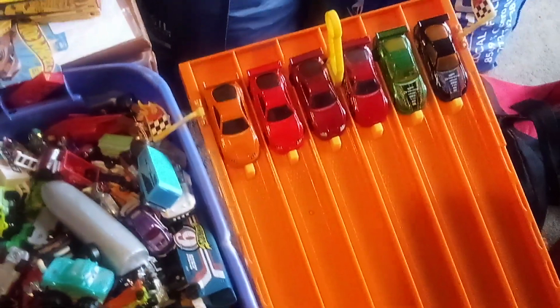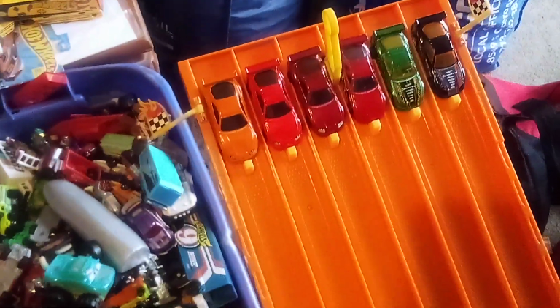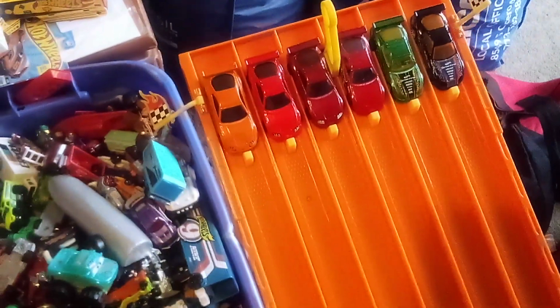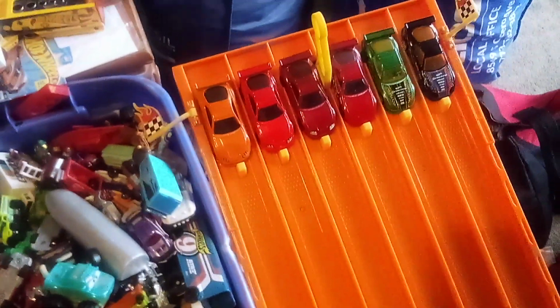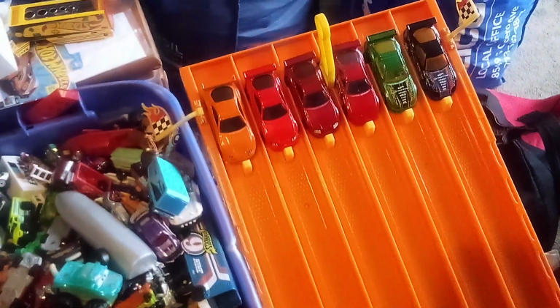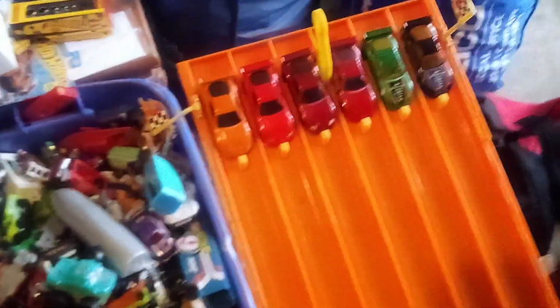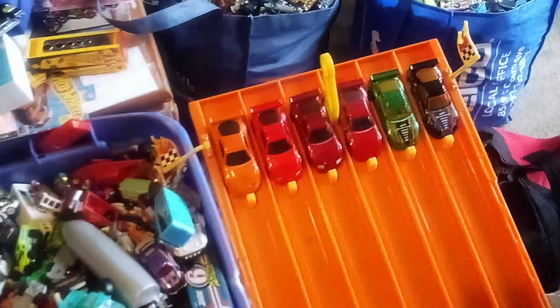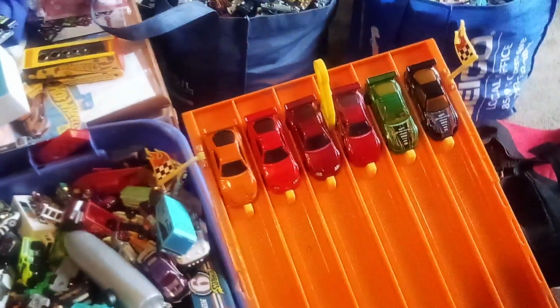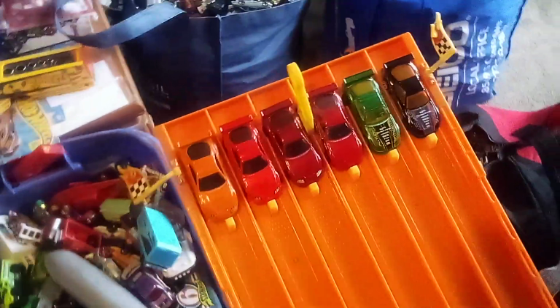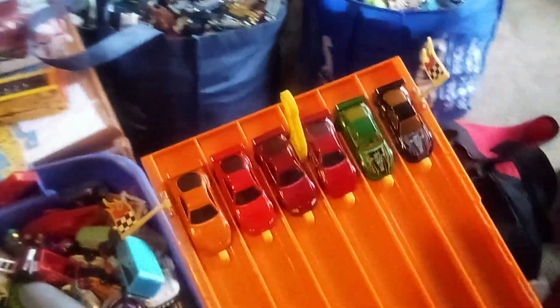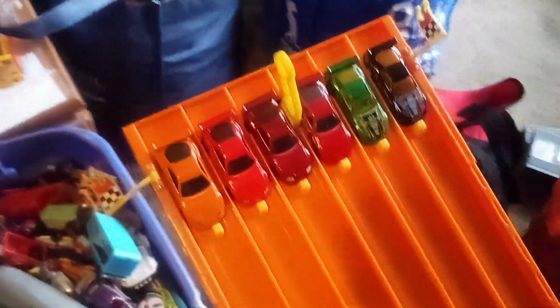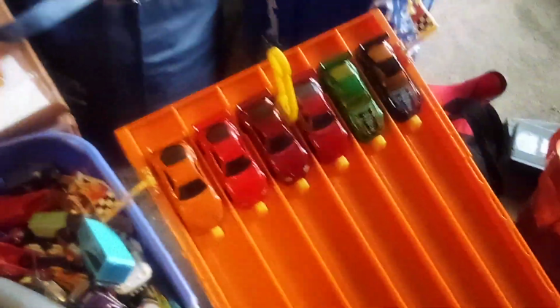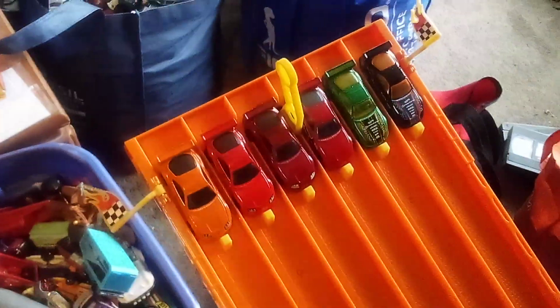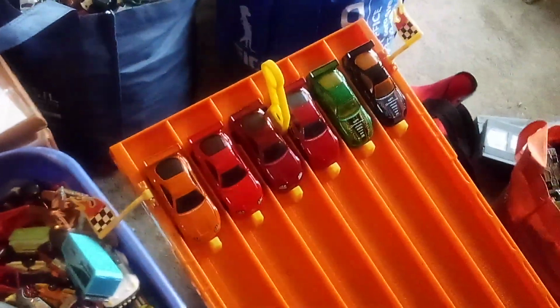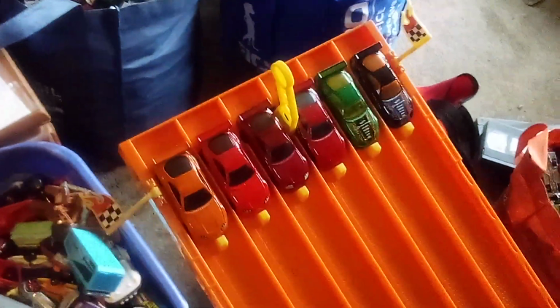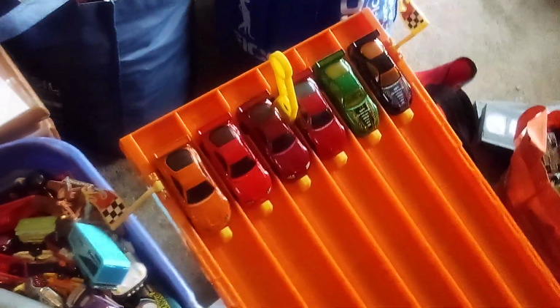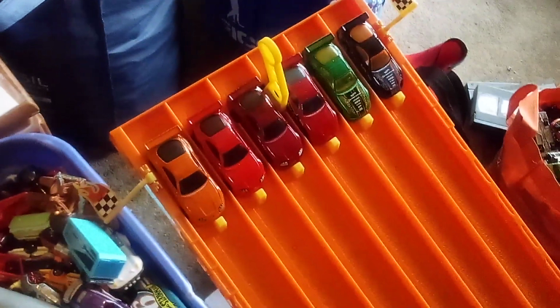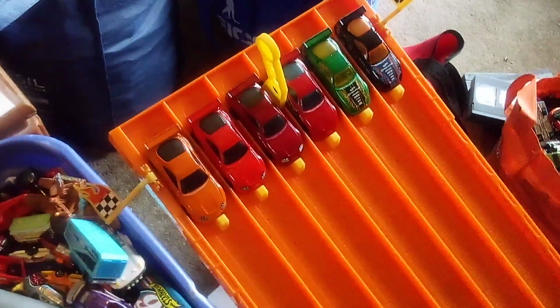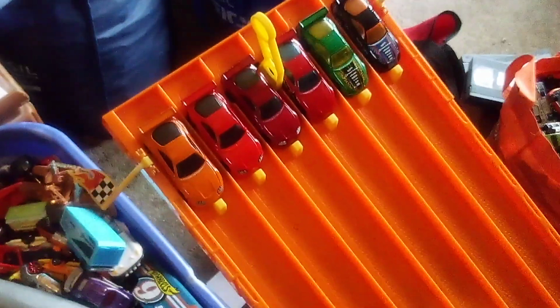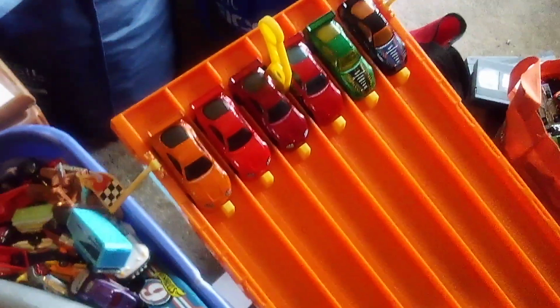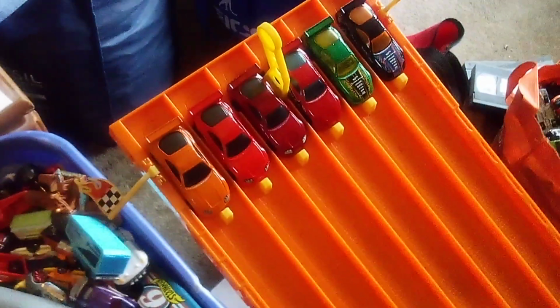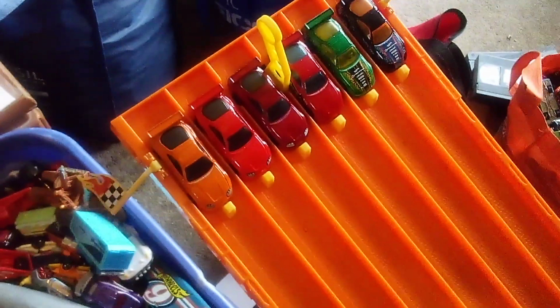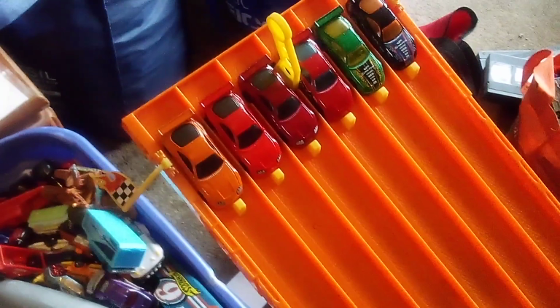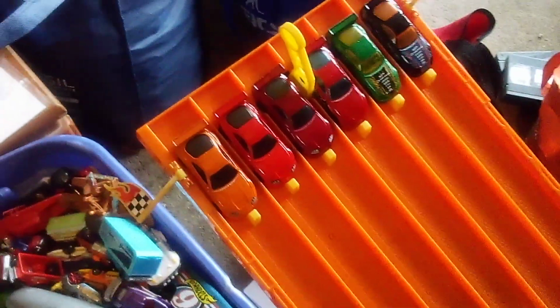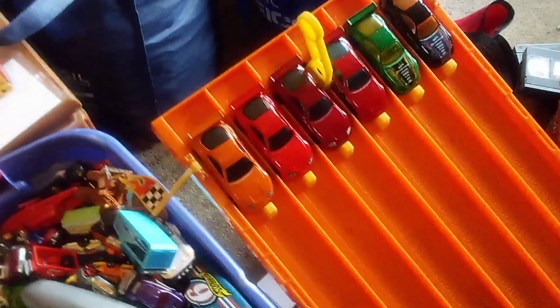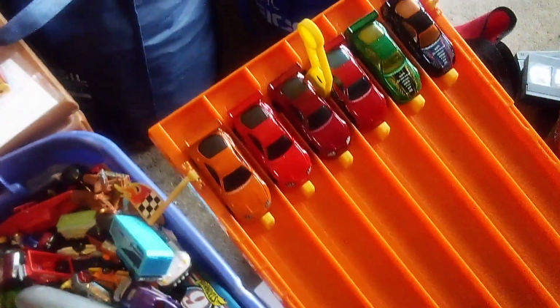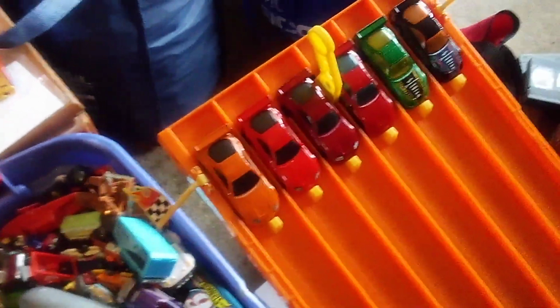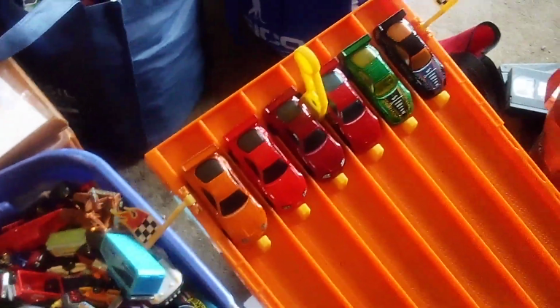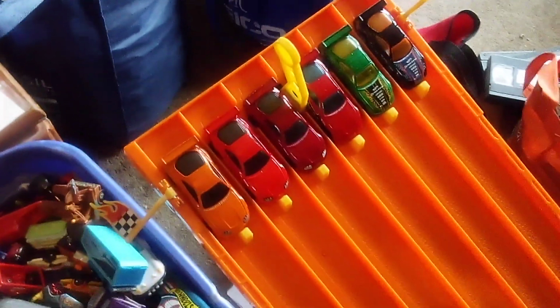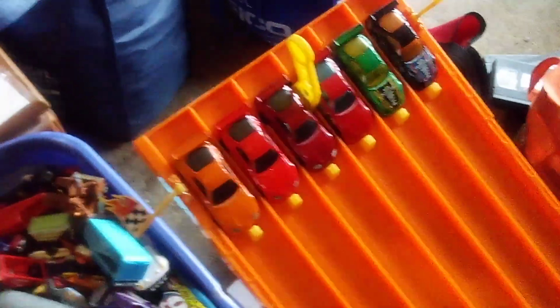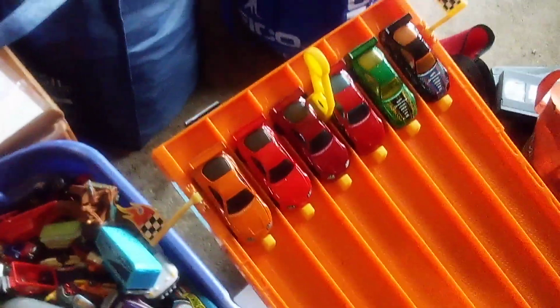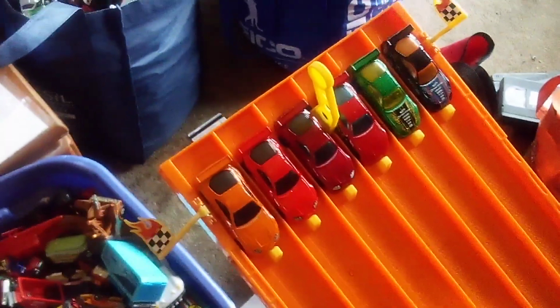The Fast and the Furious. Yeah, and one of the Supras shown is its iconic movie version.